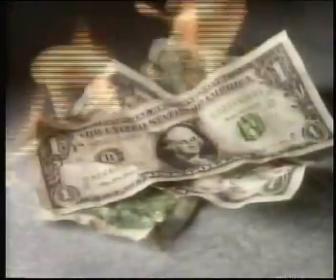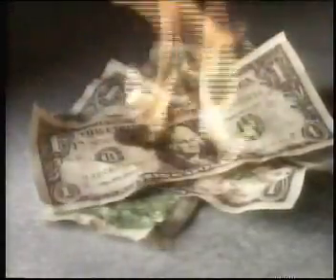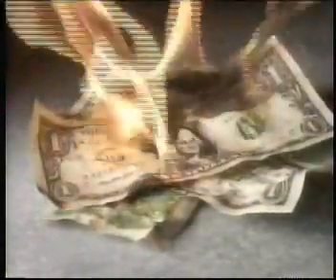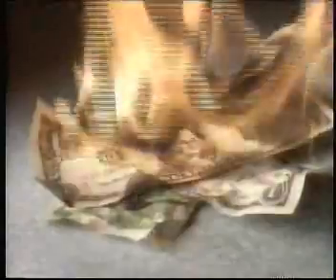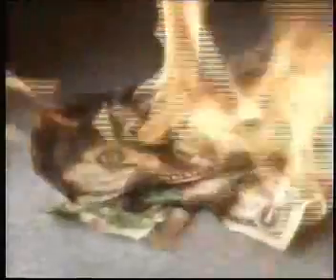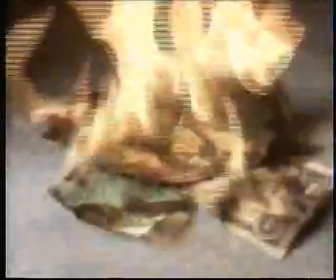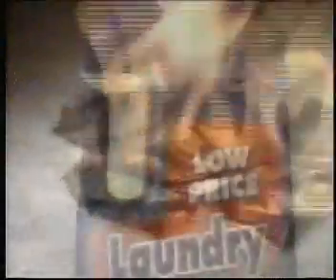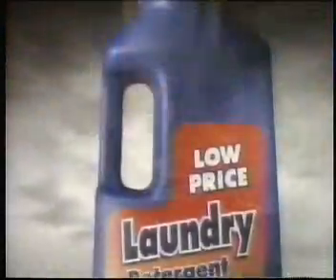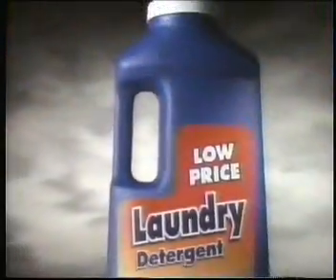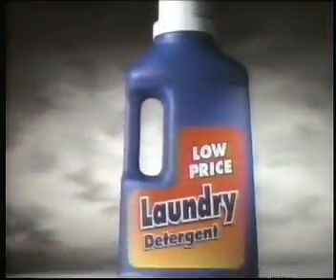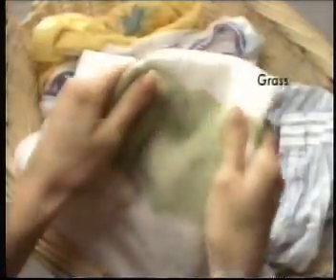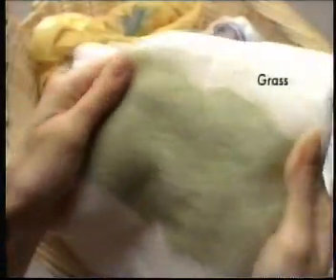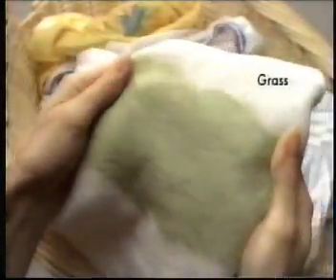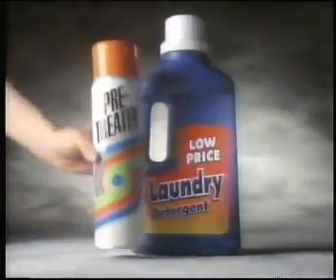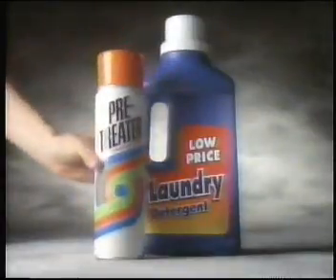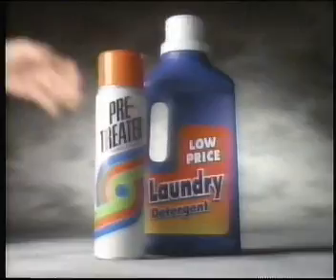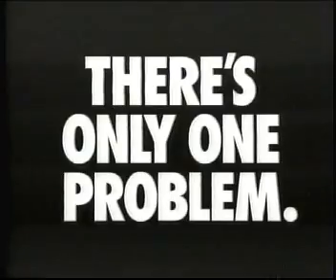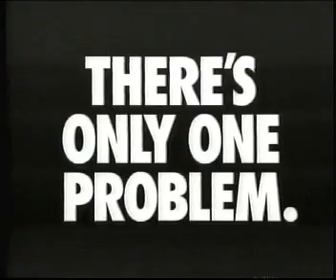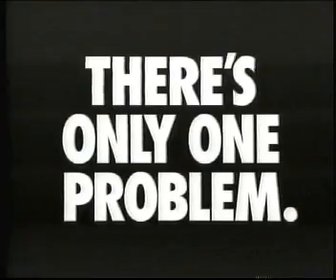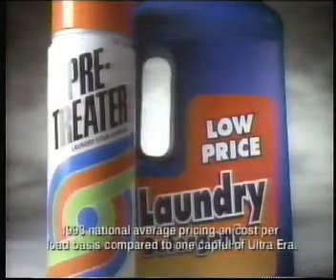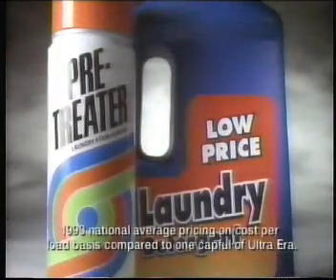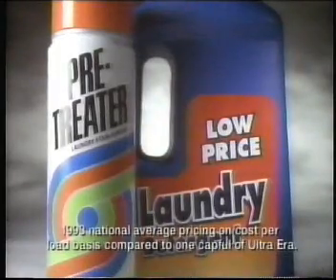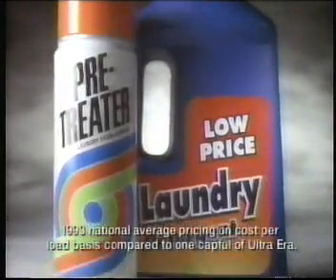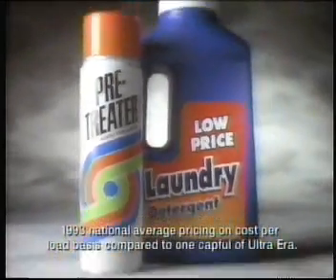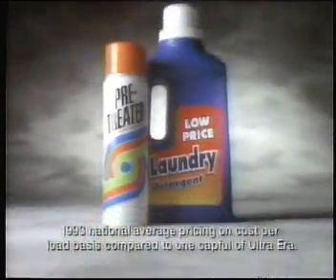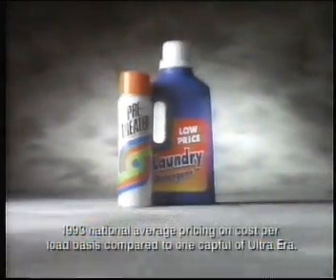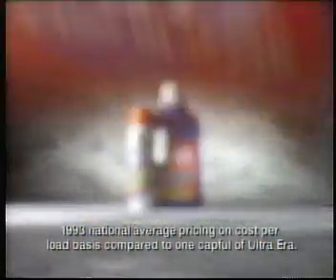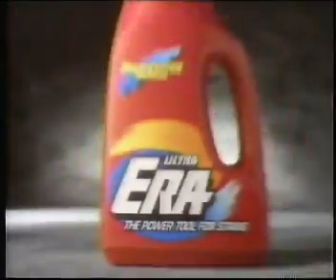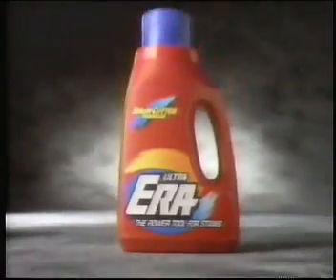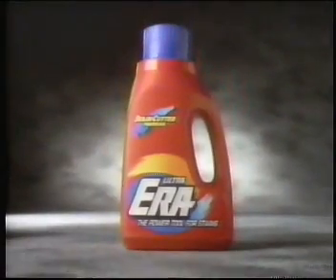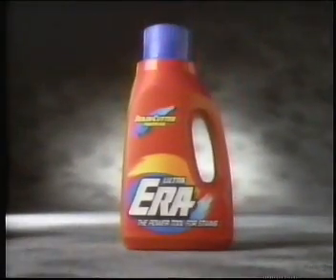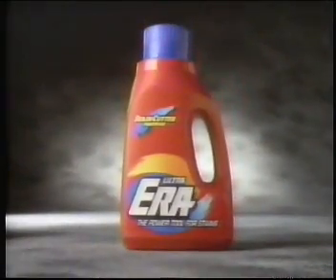You don't have money to burn, so you save with a low-priced detergent, and for this tough stain, you add a pre-treater. There's only one problem — these two products together cost more and do less than this product alone: Ultrahera.